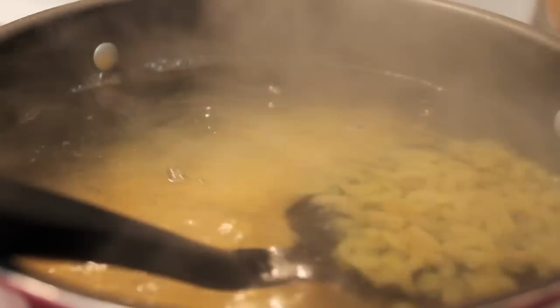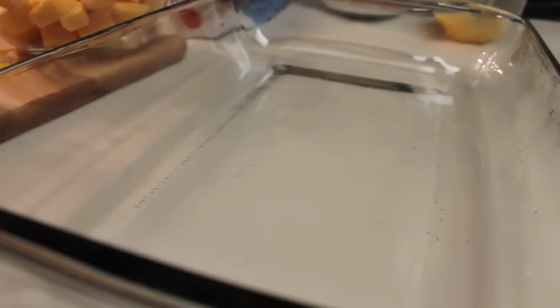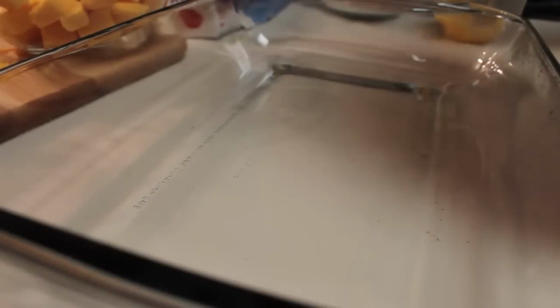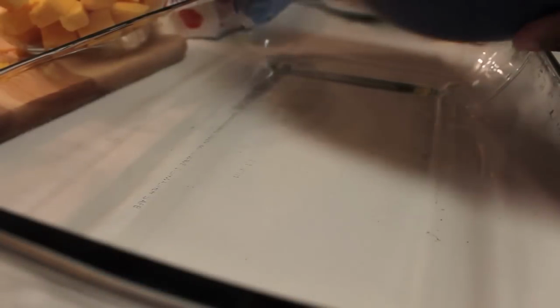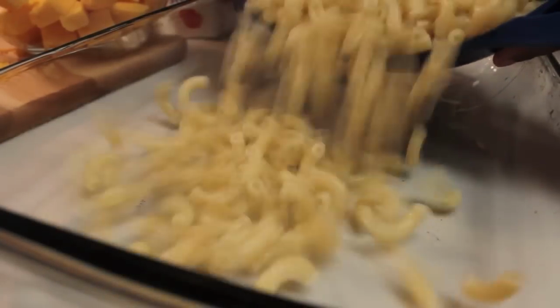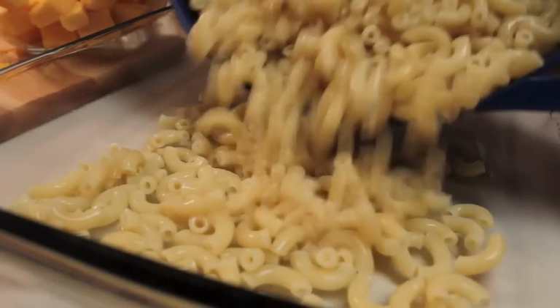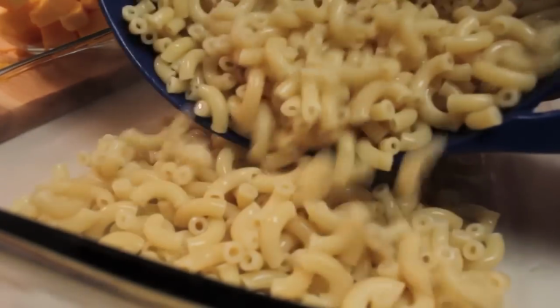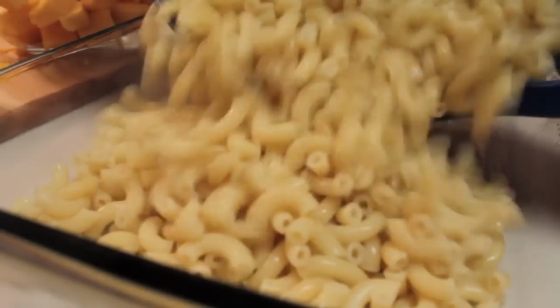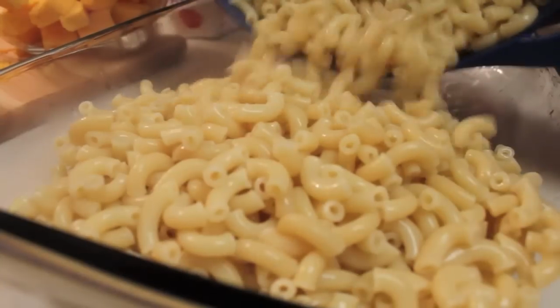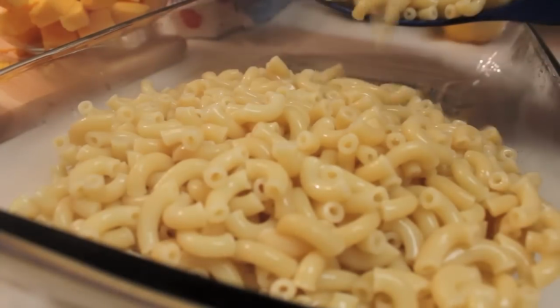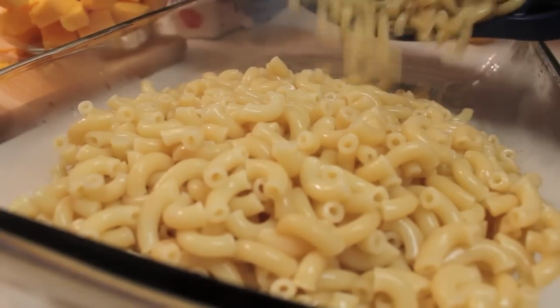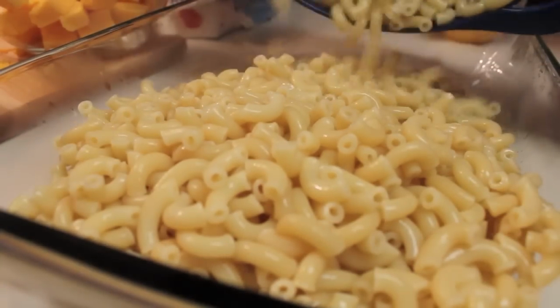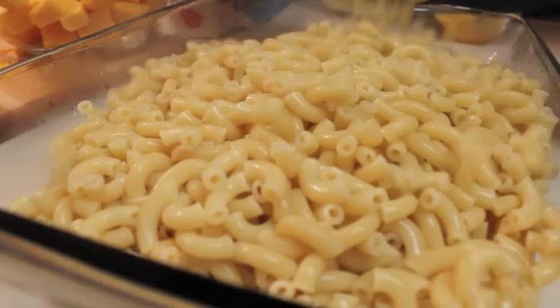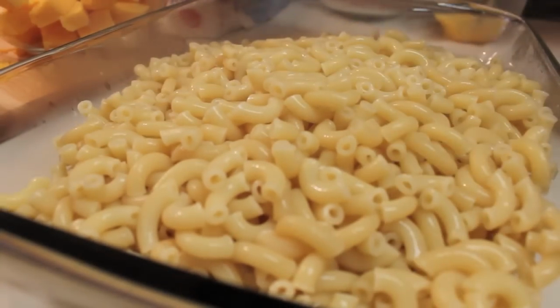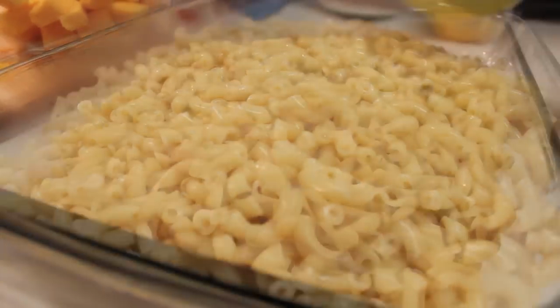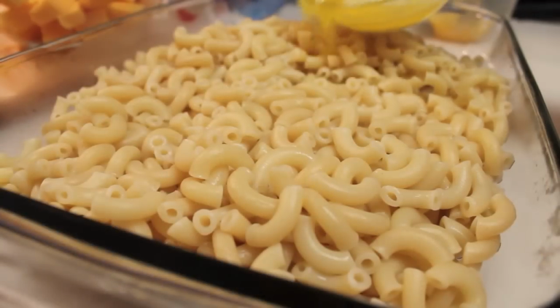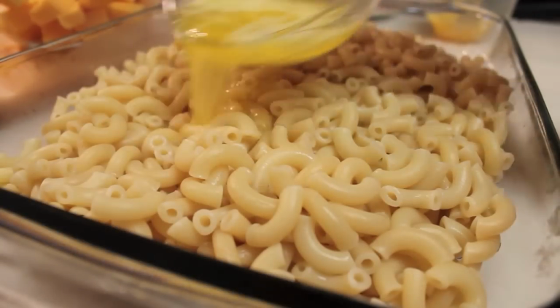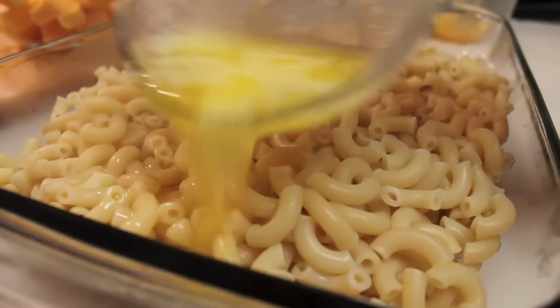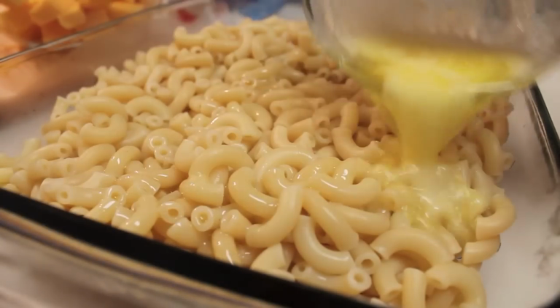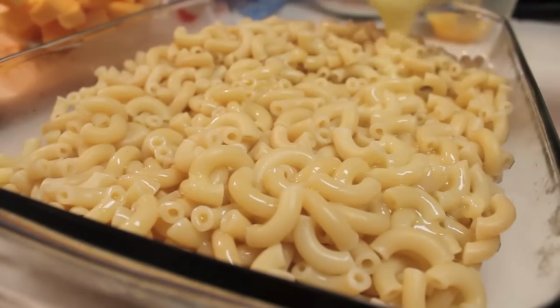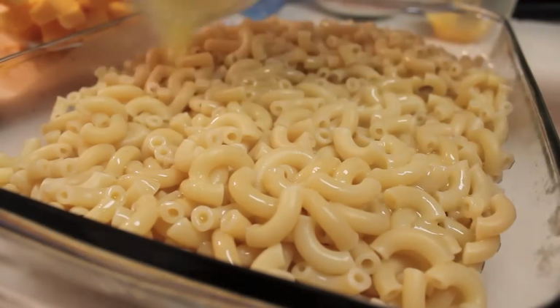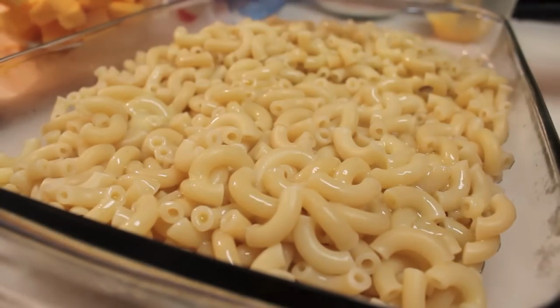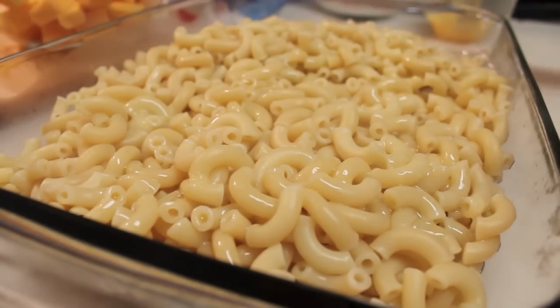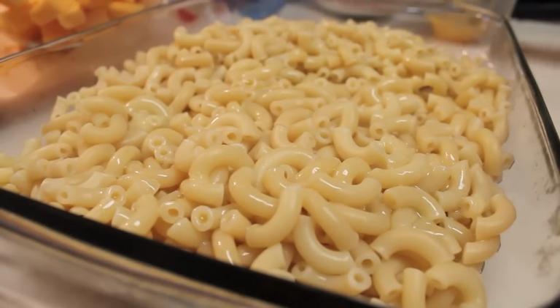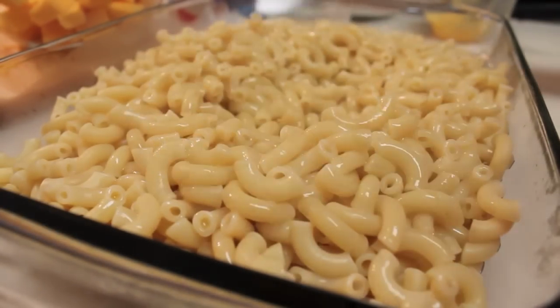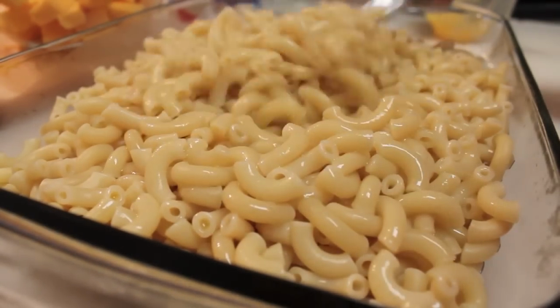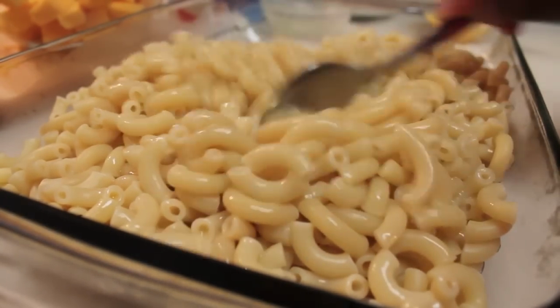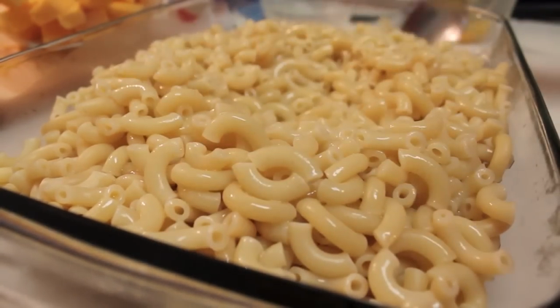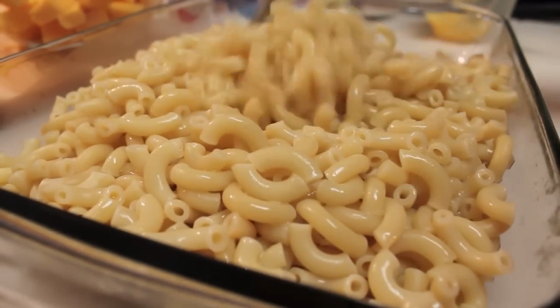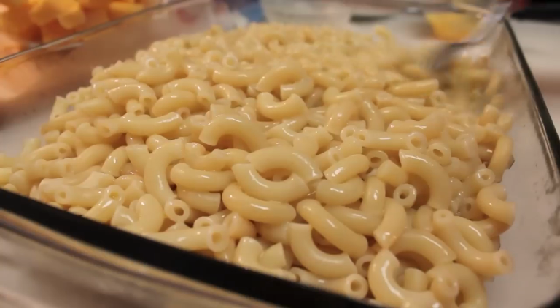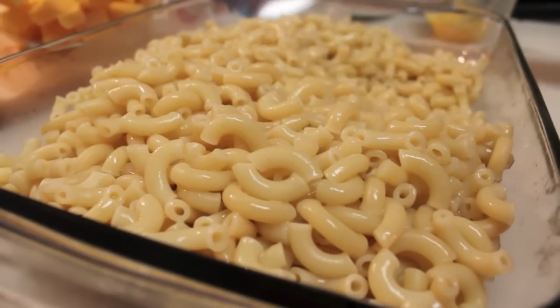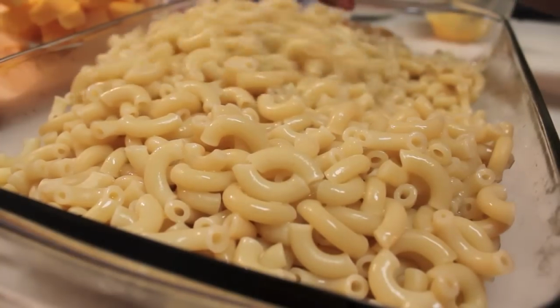Once the pasta reaches al dente-ness, go ahead and drain it. Now we're going to drizzle some butter — and don't mess up this mac and cheese by using margarine. No margarine, real butter only.